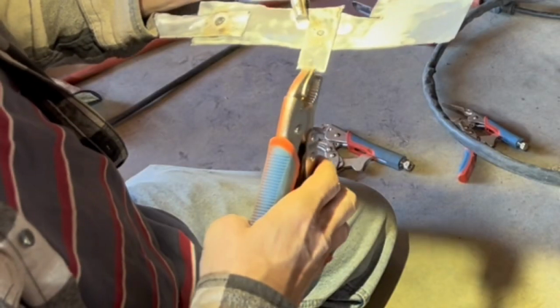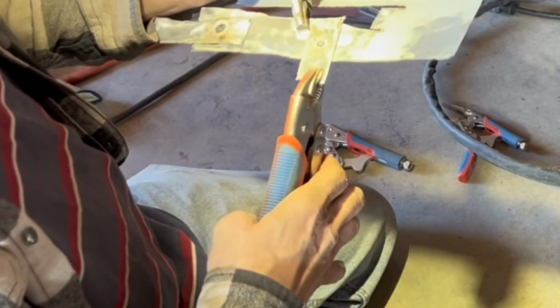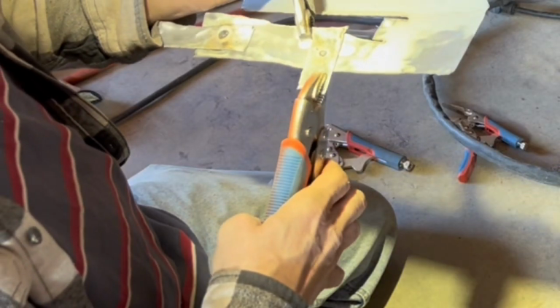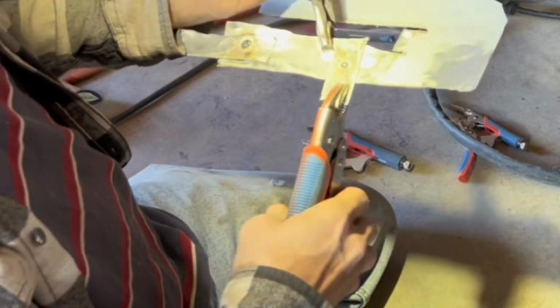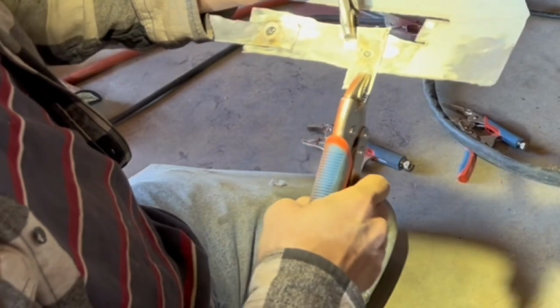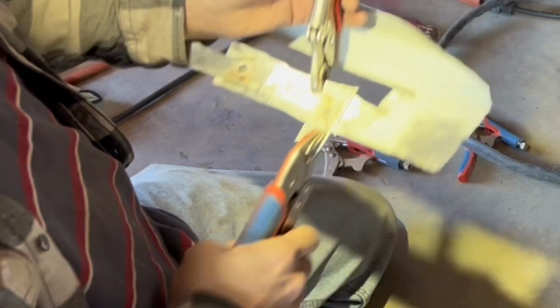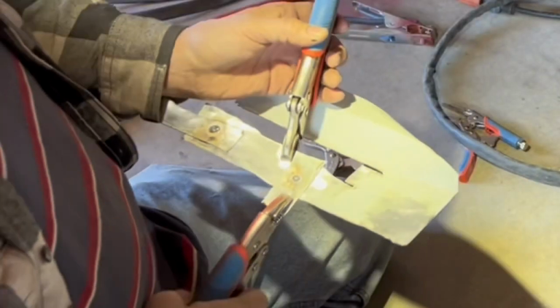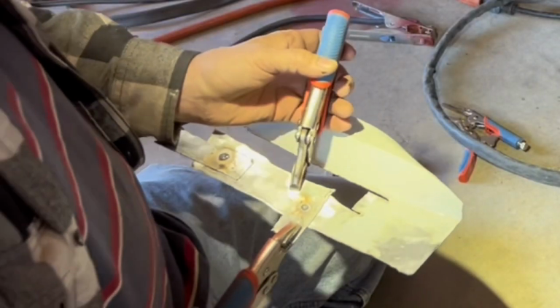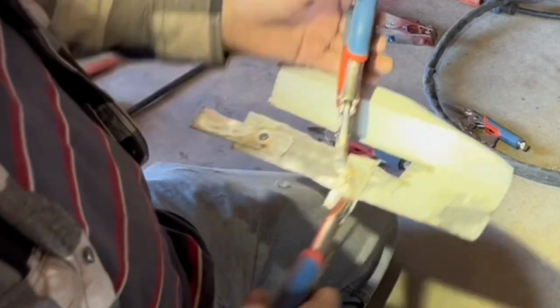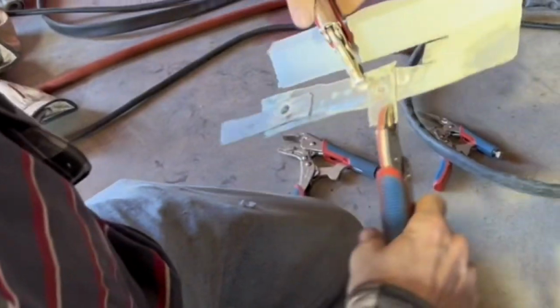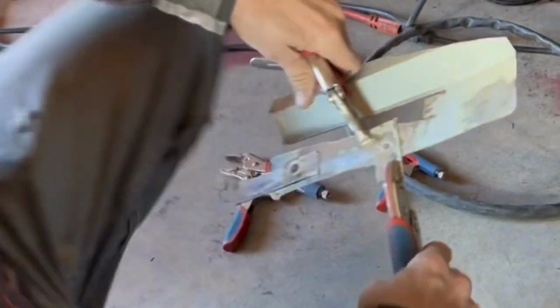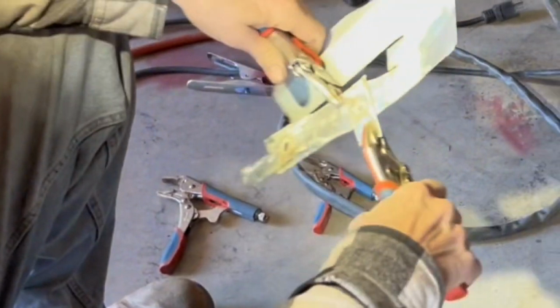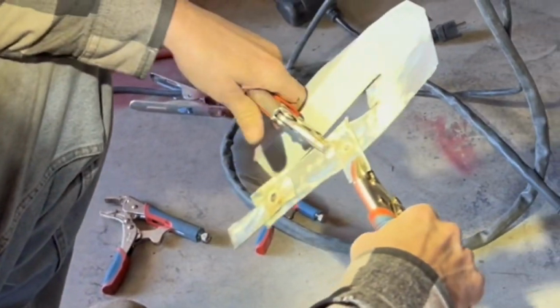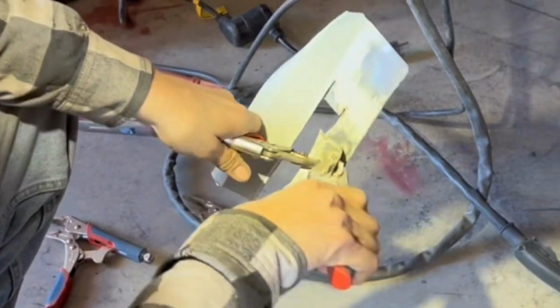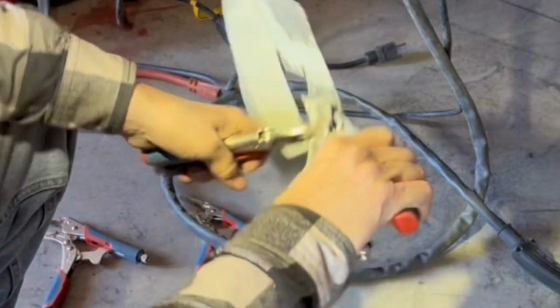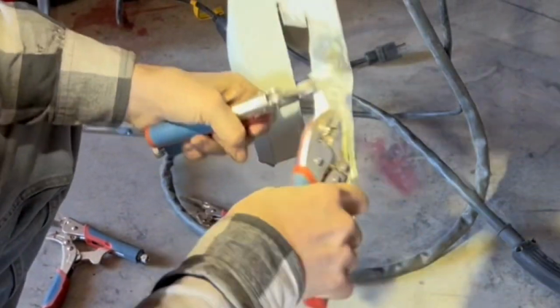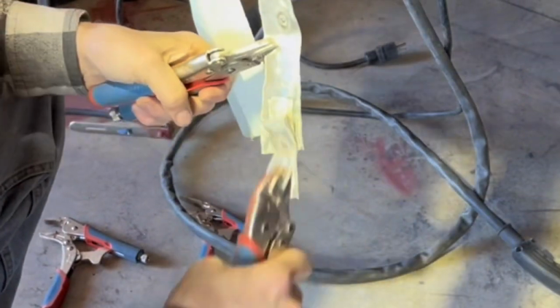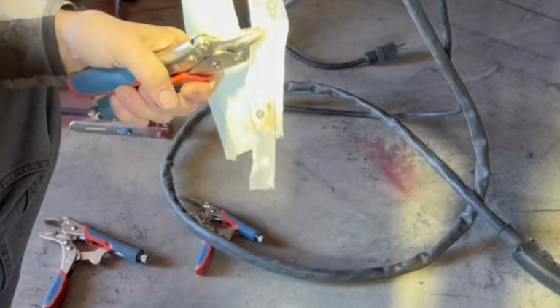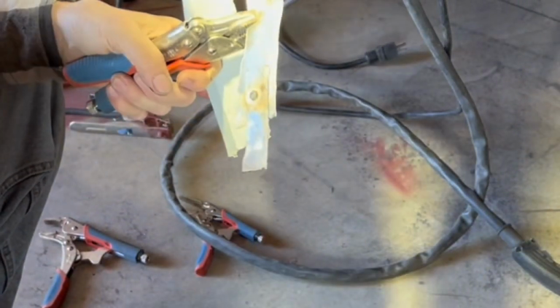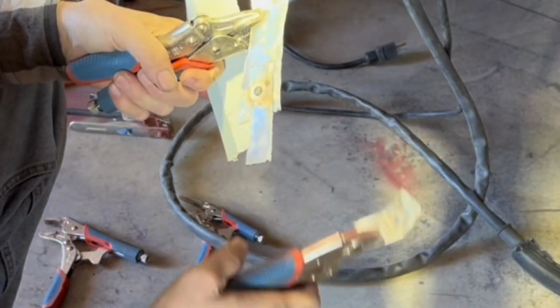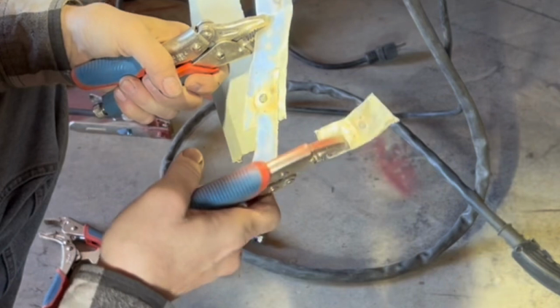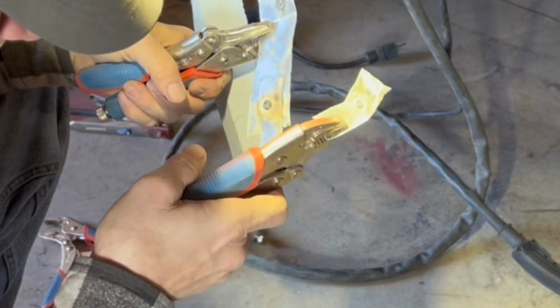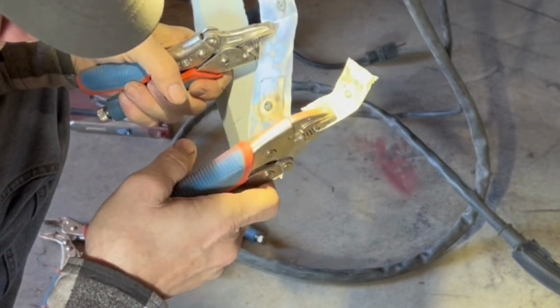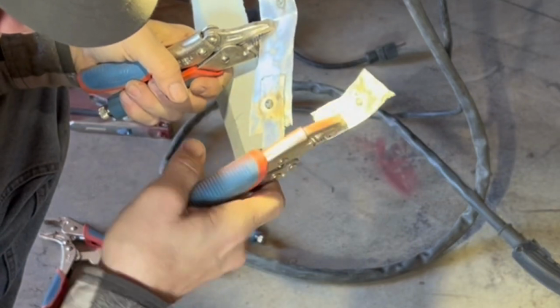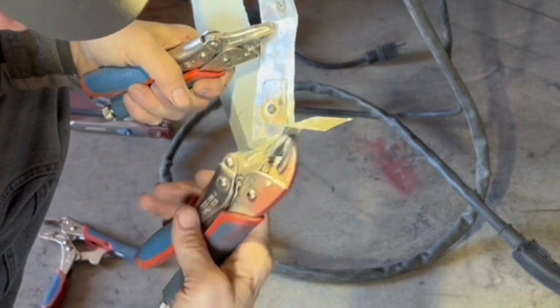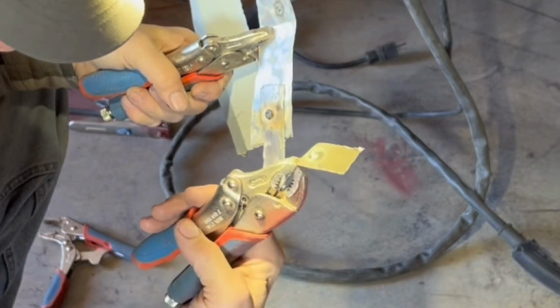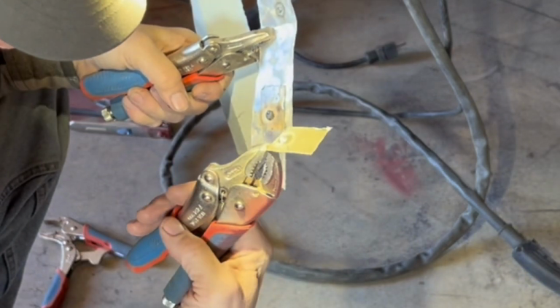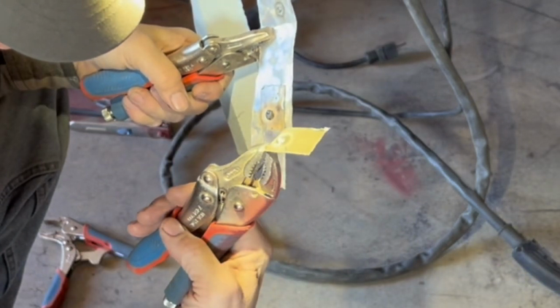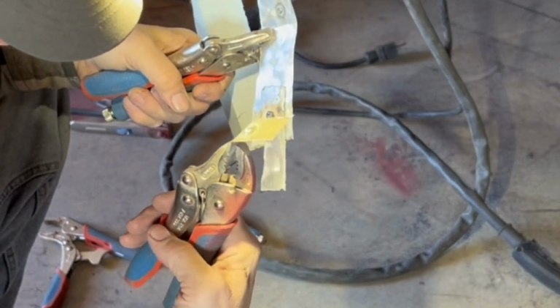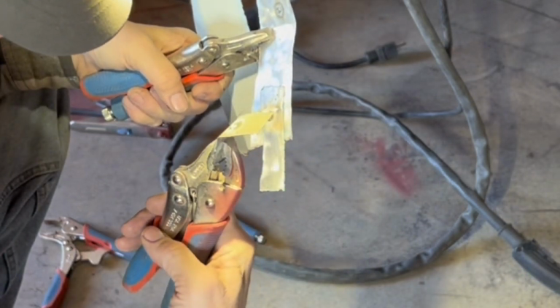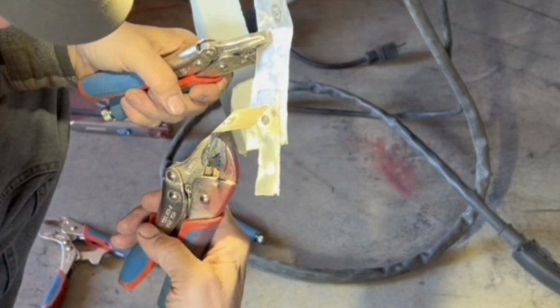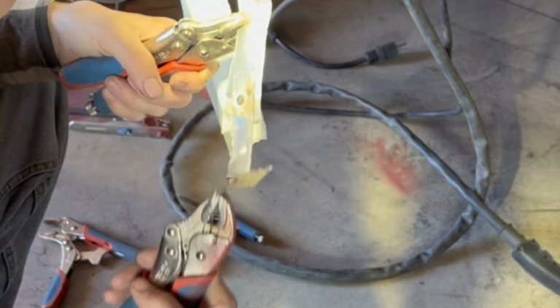Now I'm going to grab both pieces with ice grips to see what it takes to break it apart. I bend it a little bit and it breaks right apart — no penetration, like is very common in MIG welding.